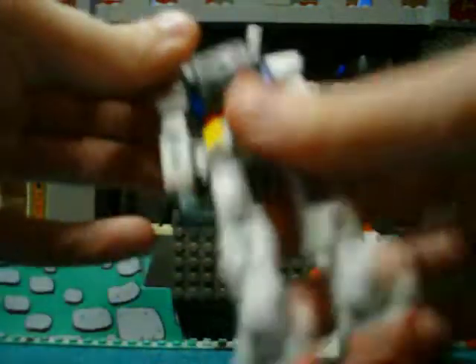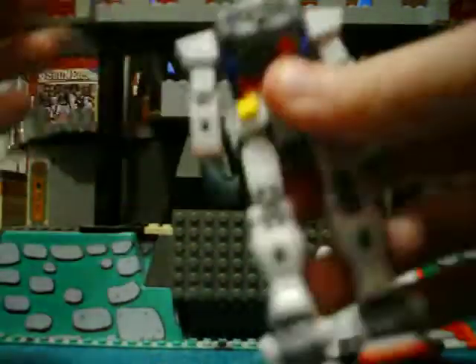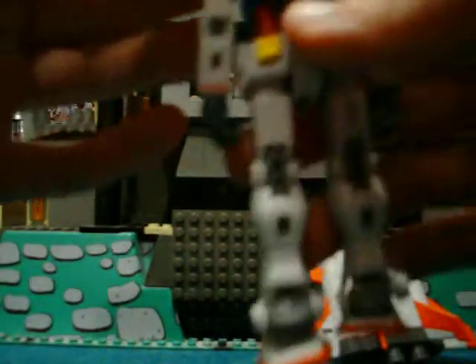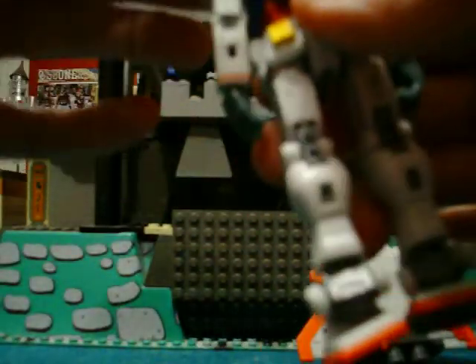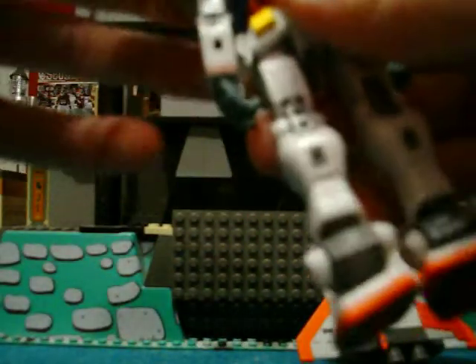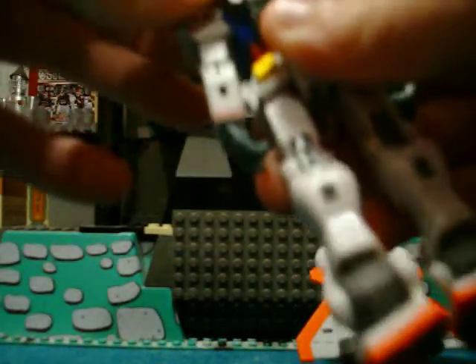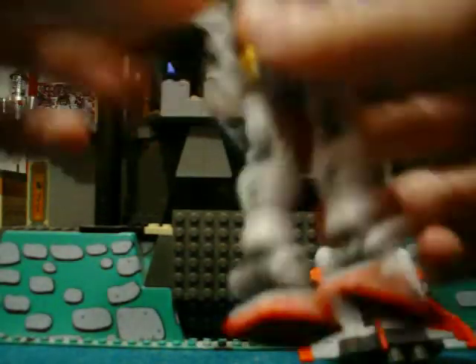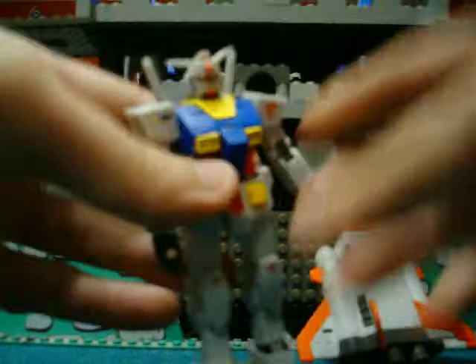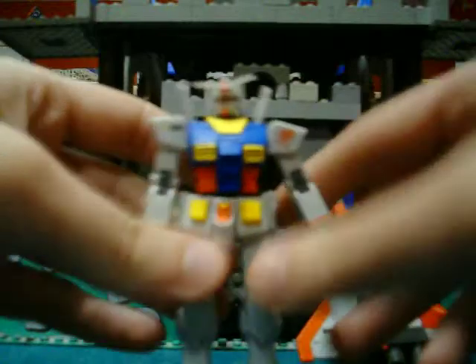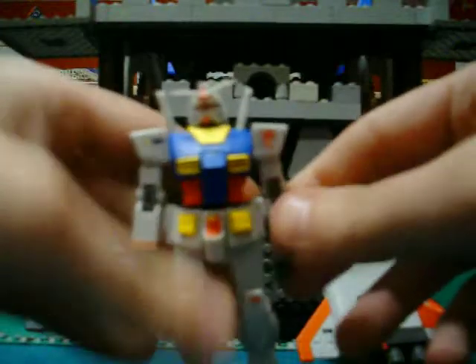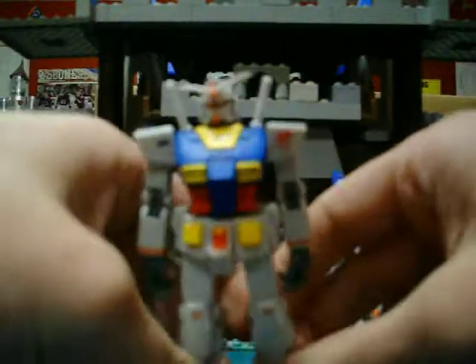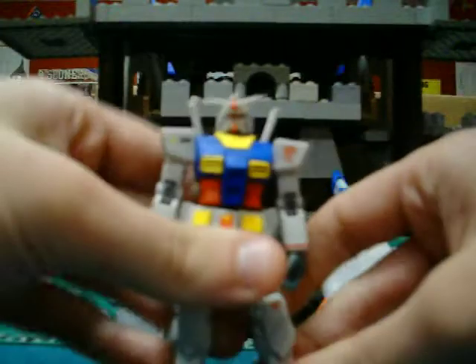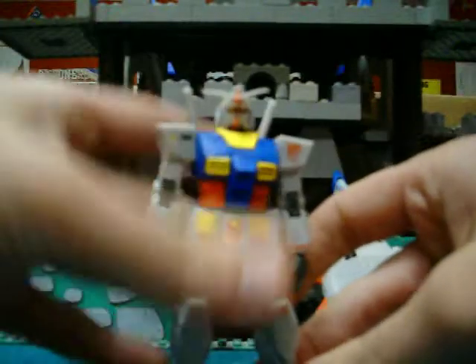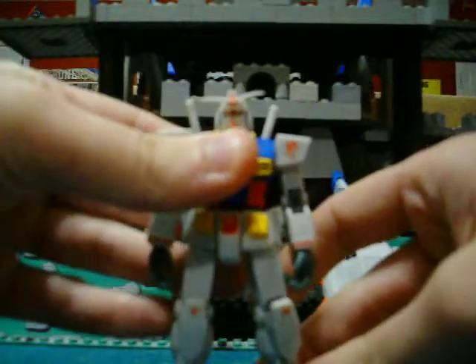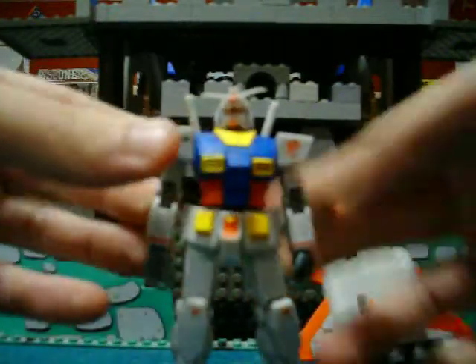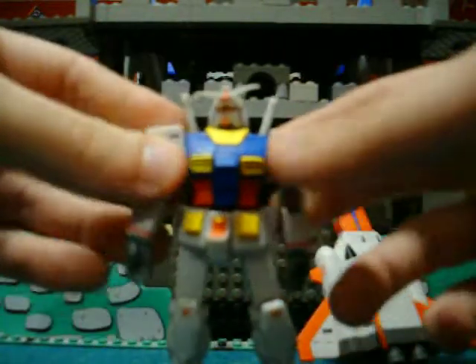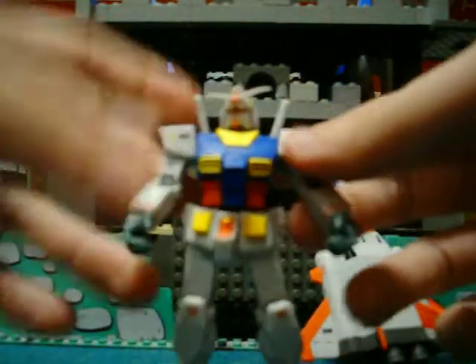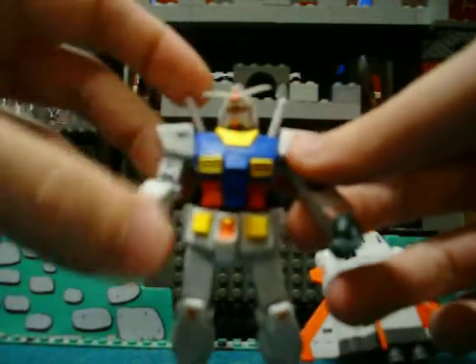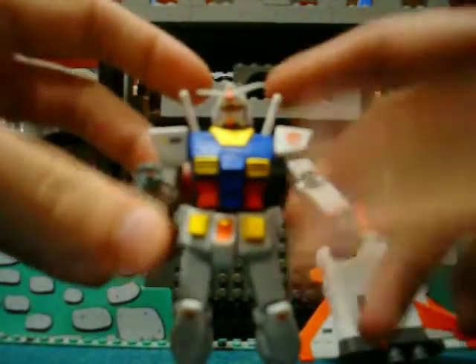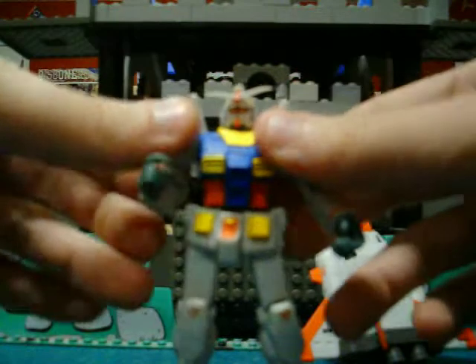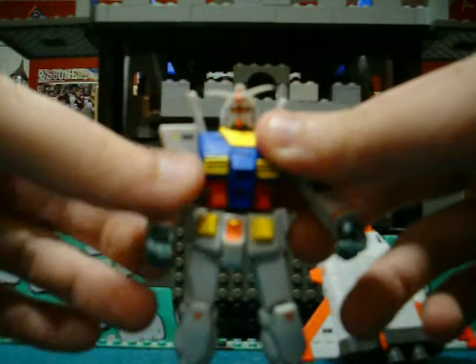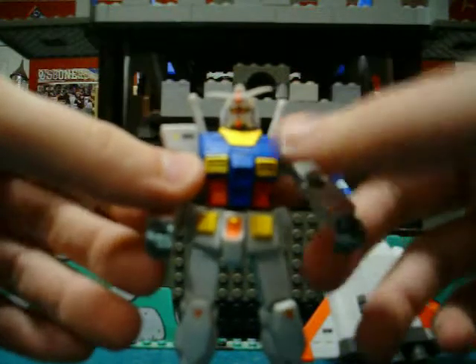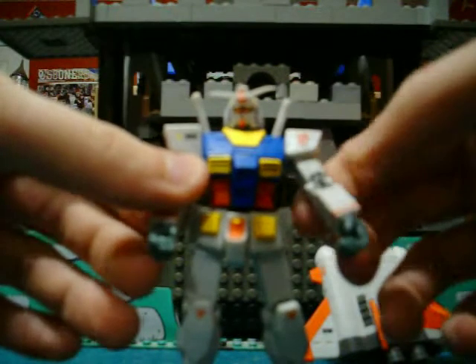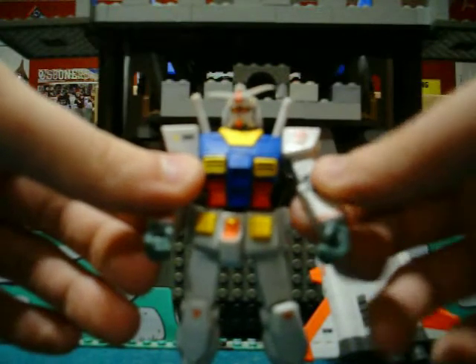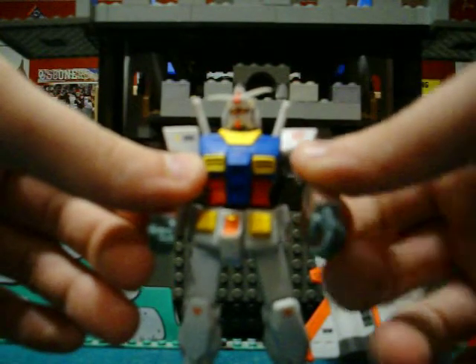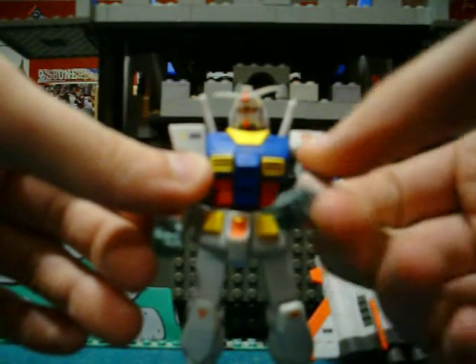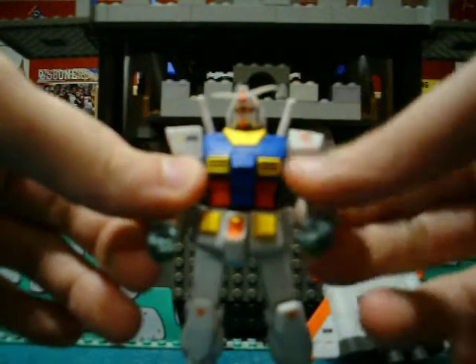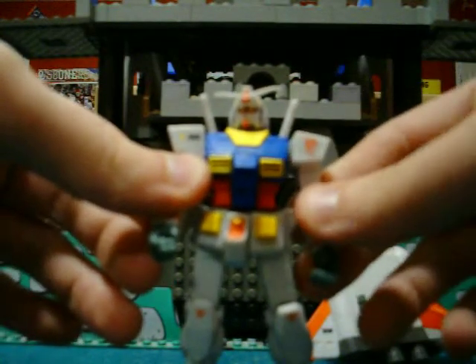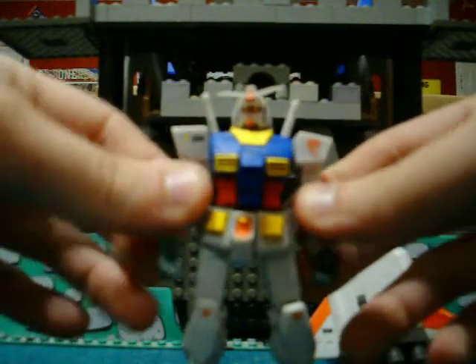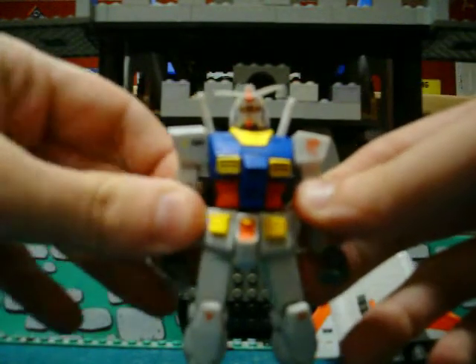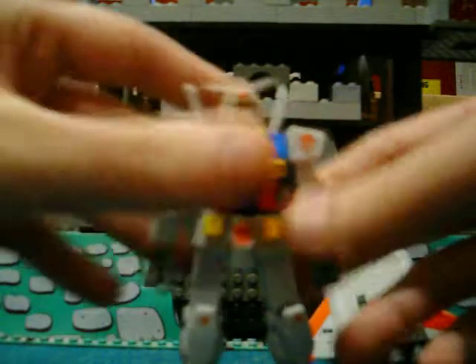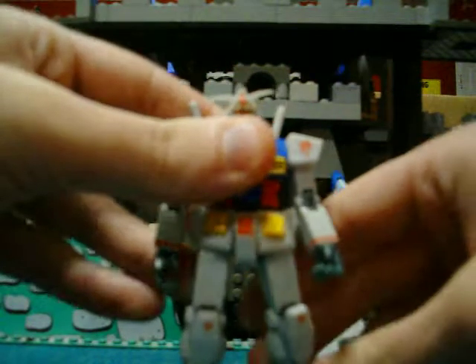The beam sabers do come out. On the accessories — I didn't get them out because I didn't want to dig through my bags for them. But he comes with two trigger hands, two sword hands, and two fists.